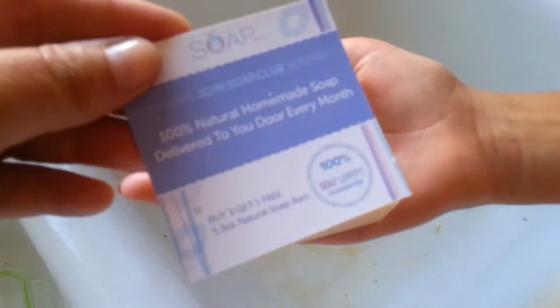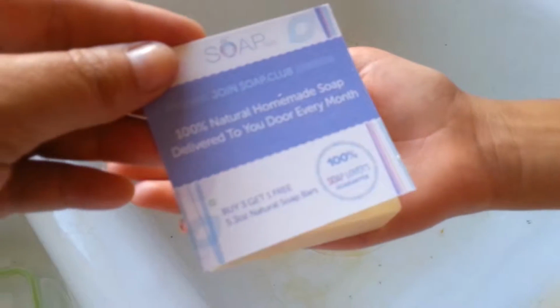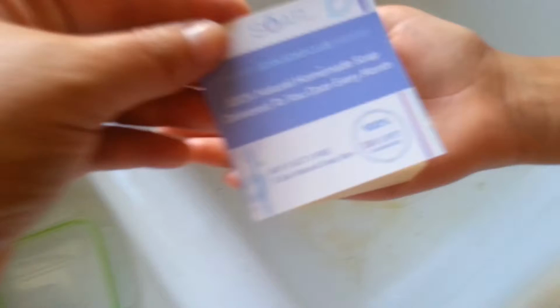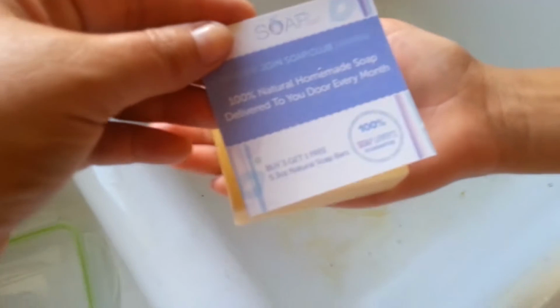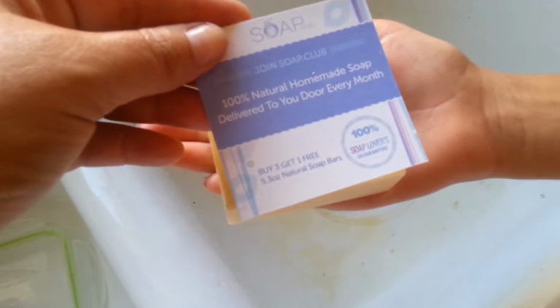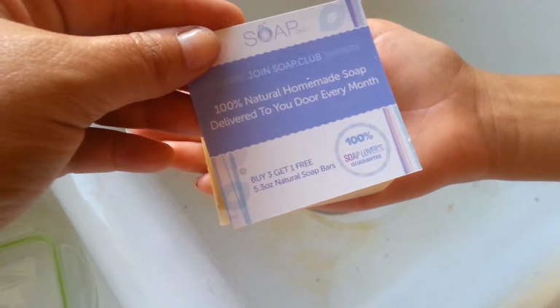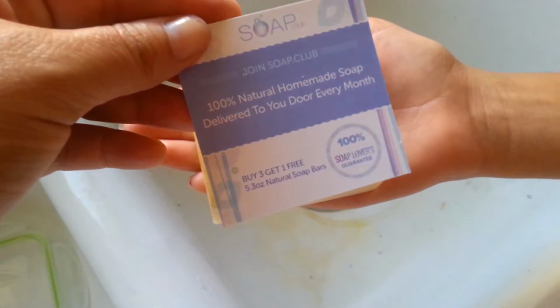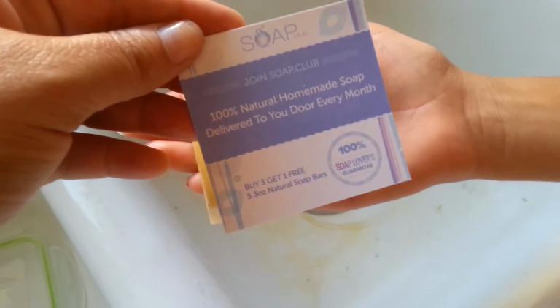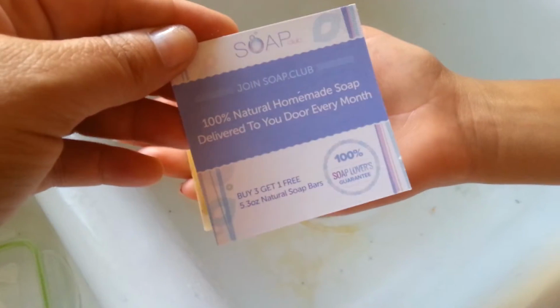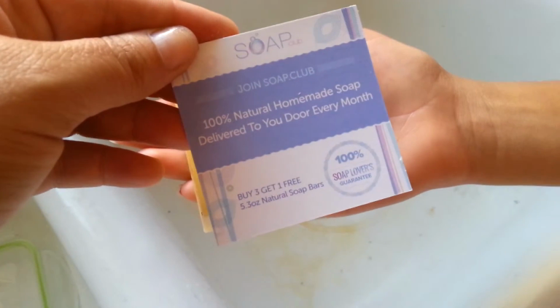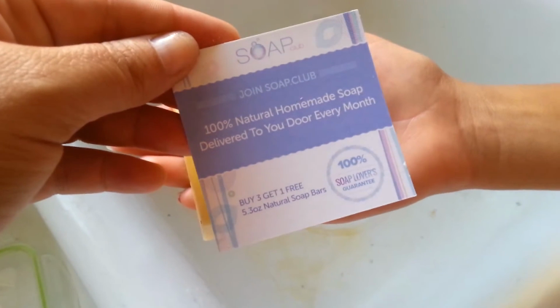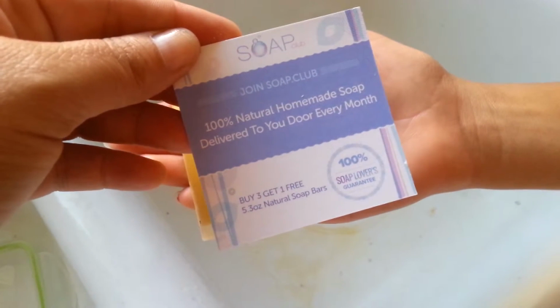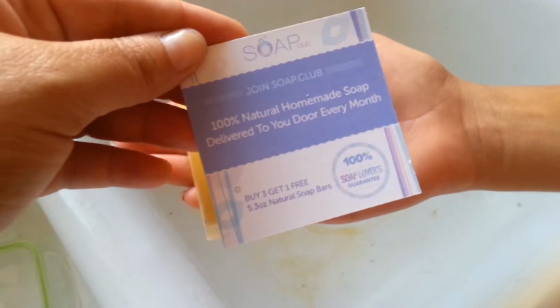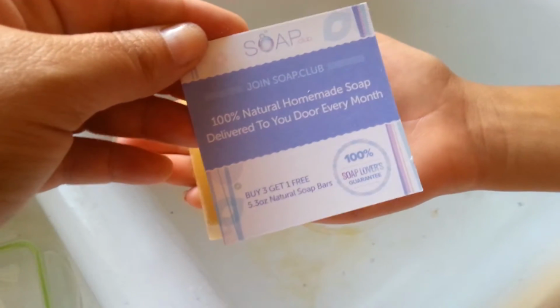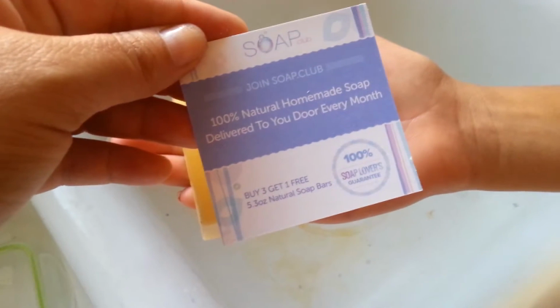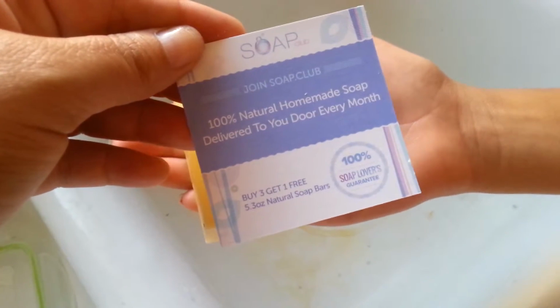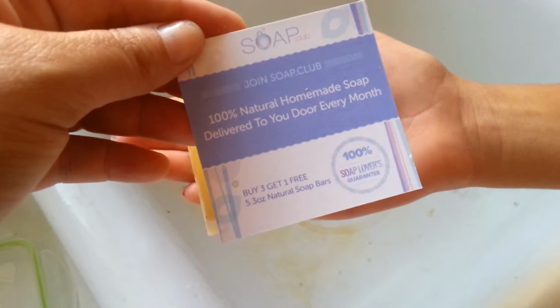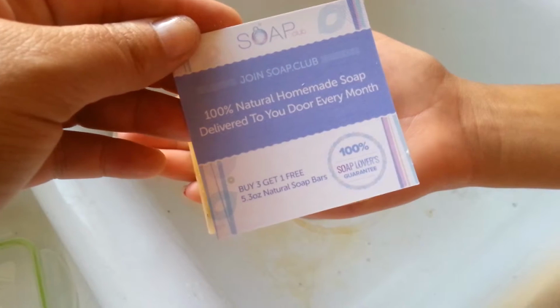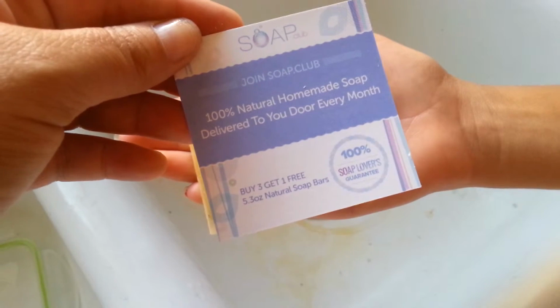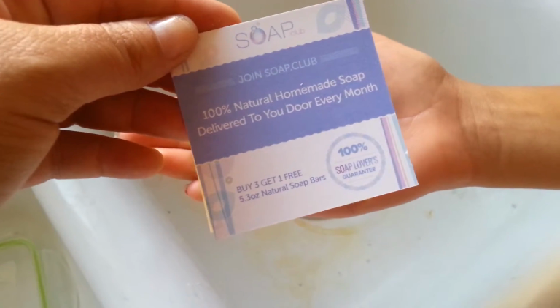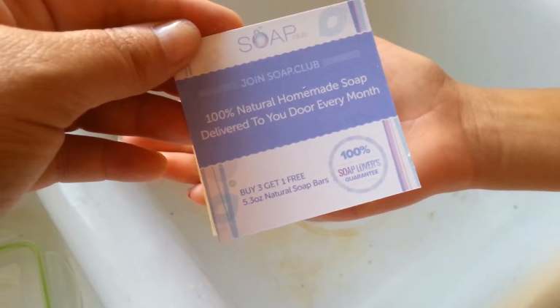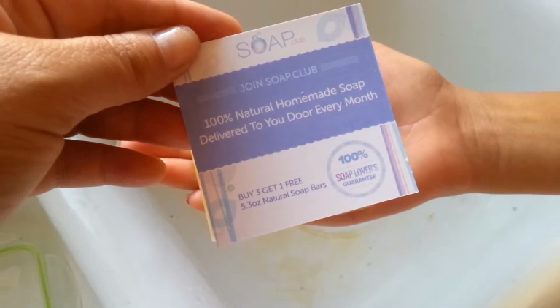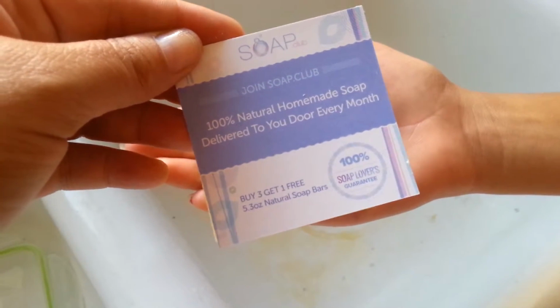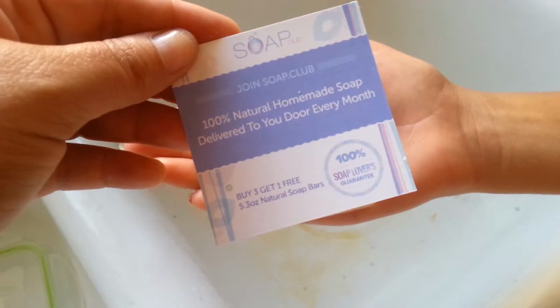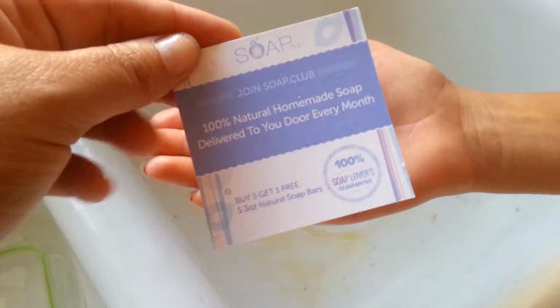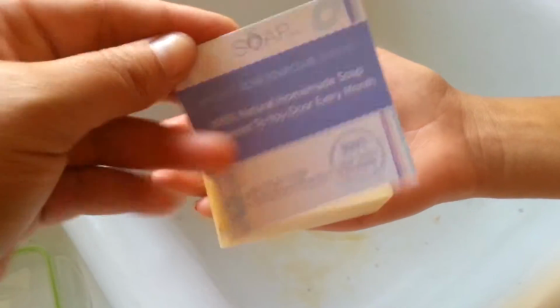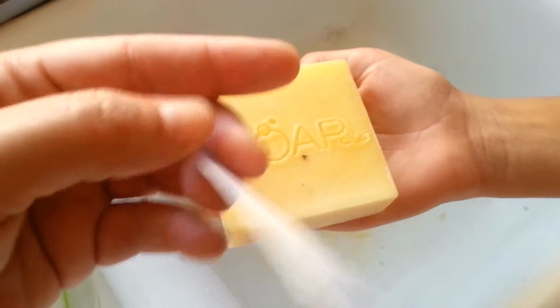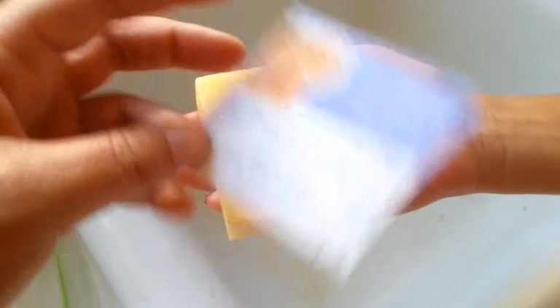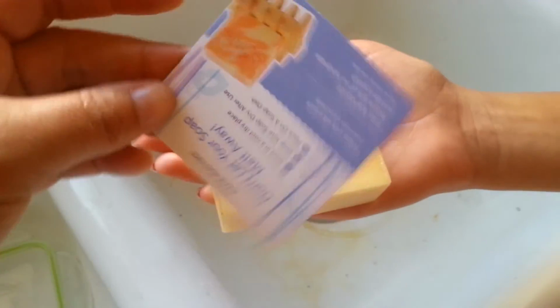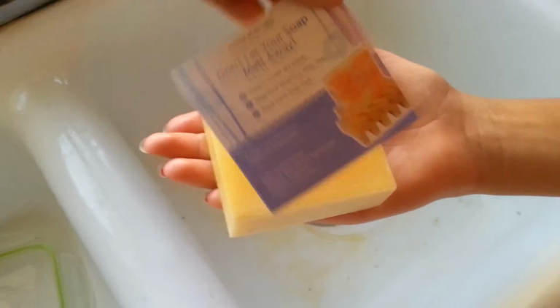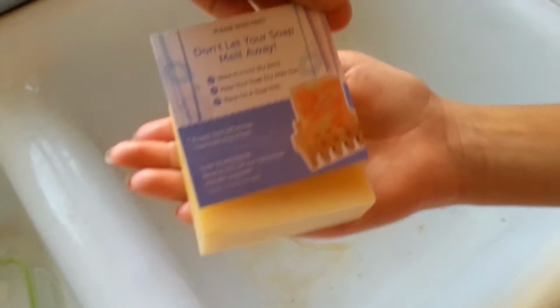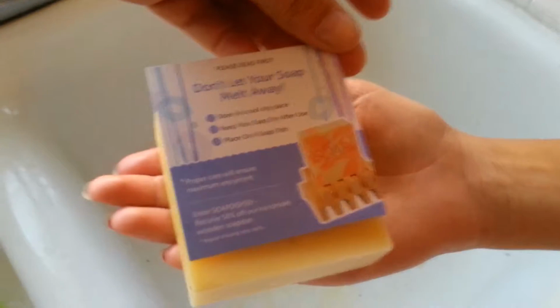So they have some really cool offers on their site — I'm going to put this up here for a minute so you can join. Buy three, get one free, and they're all handmade and they come to you every month, so you never really have to buy any soap again.